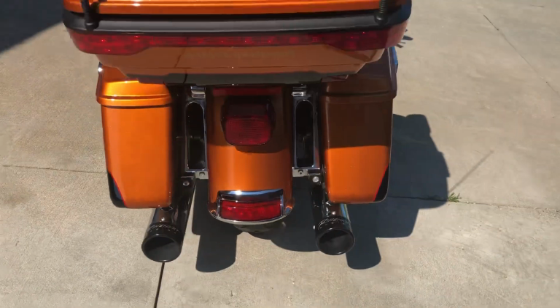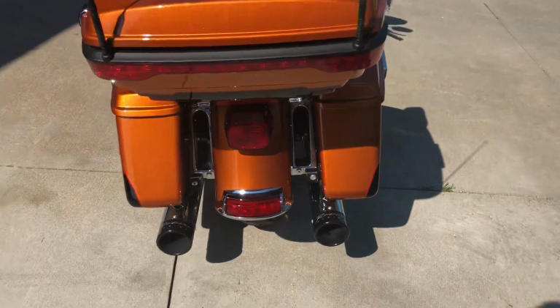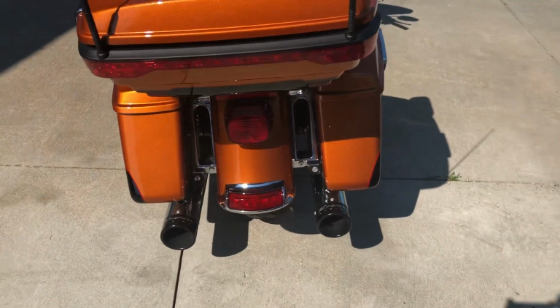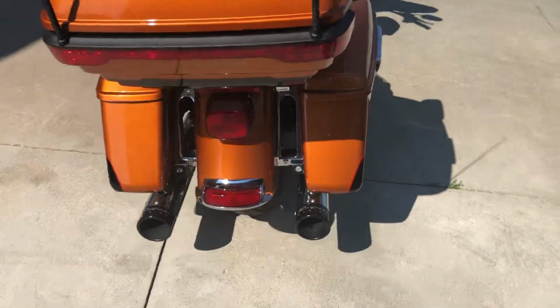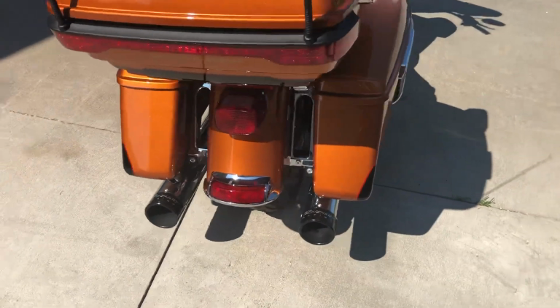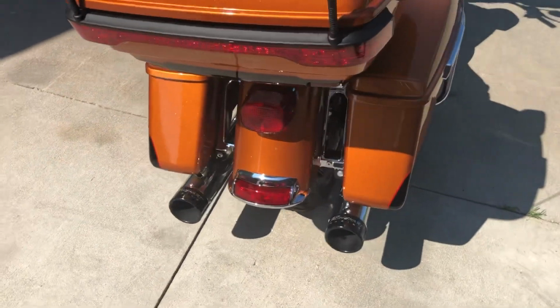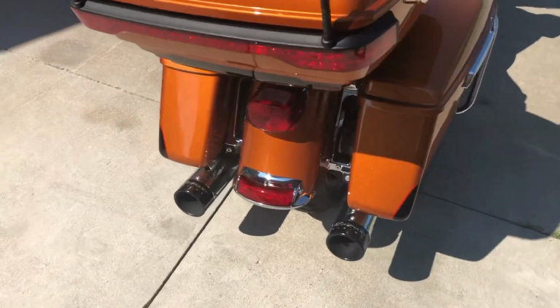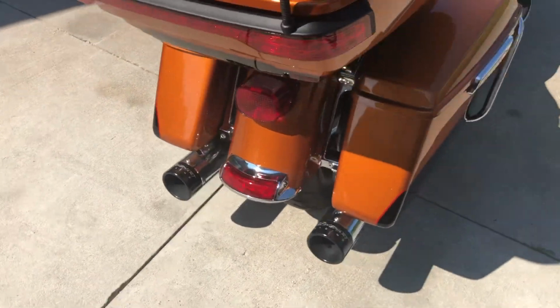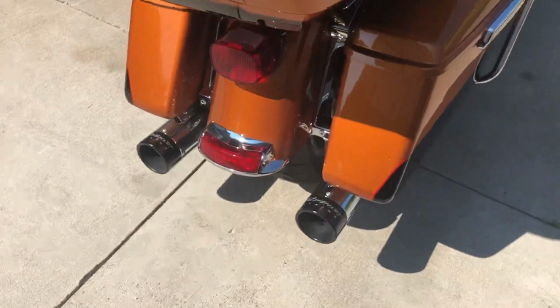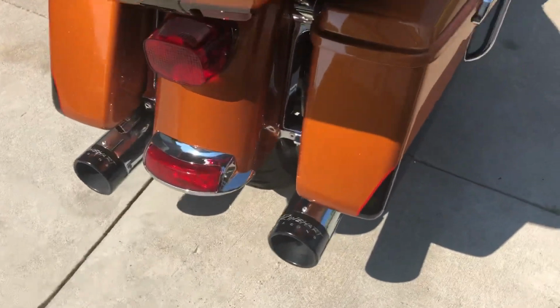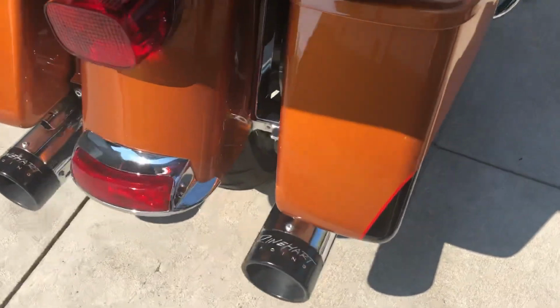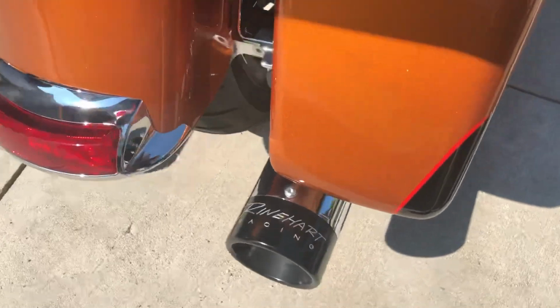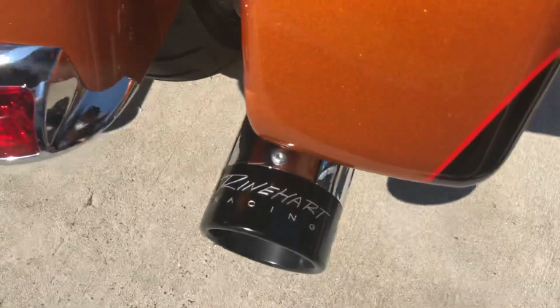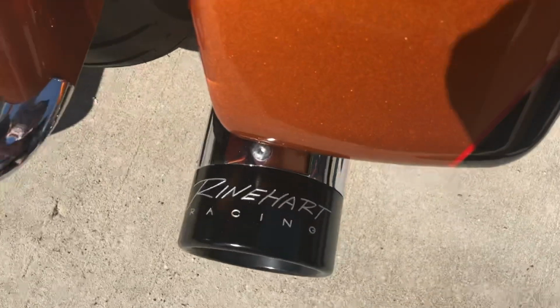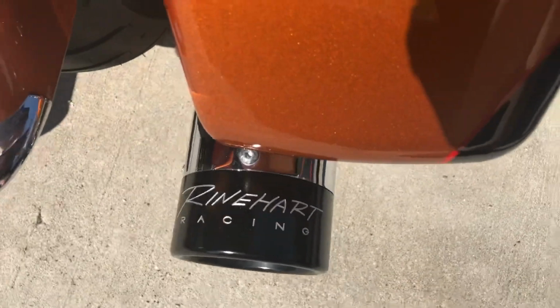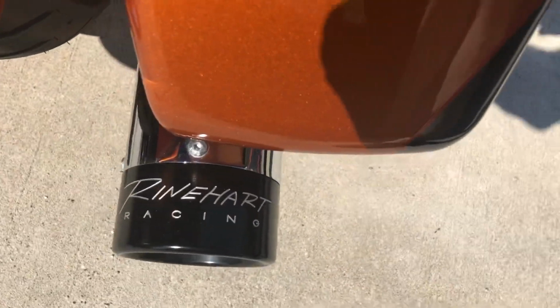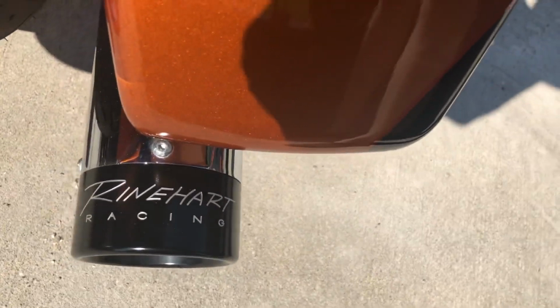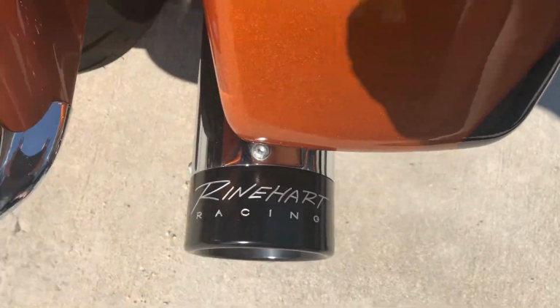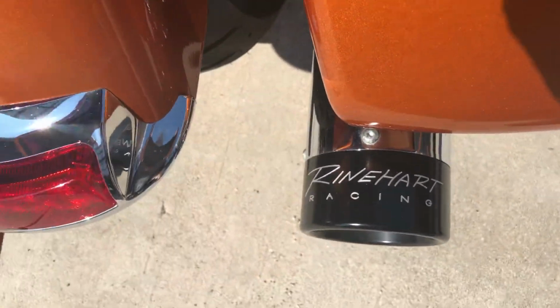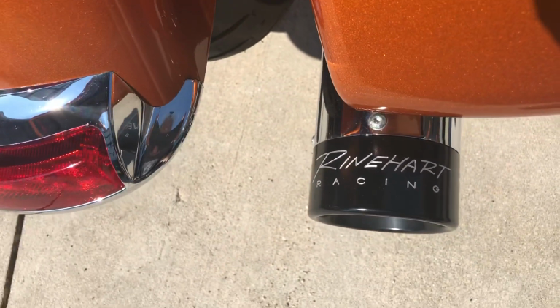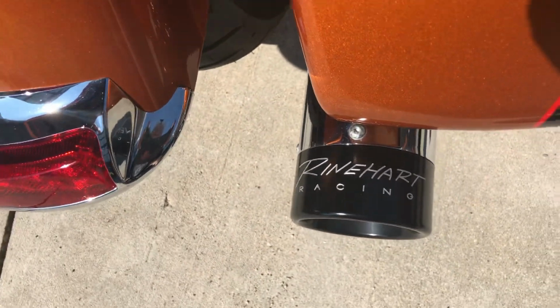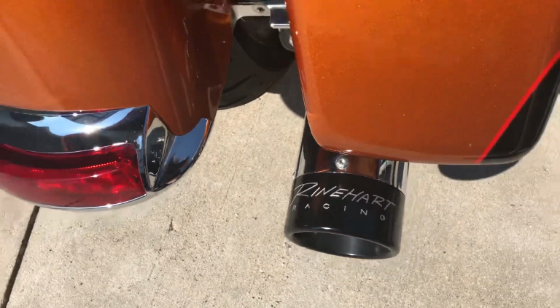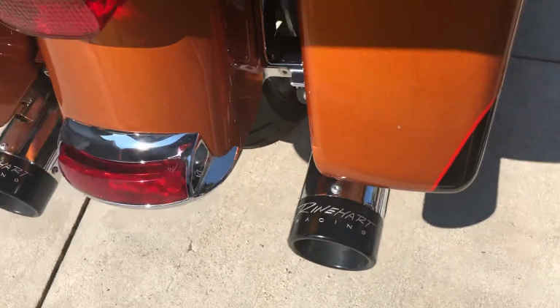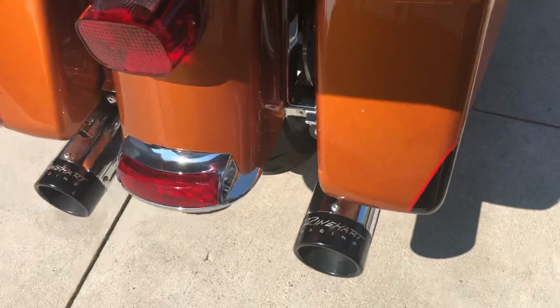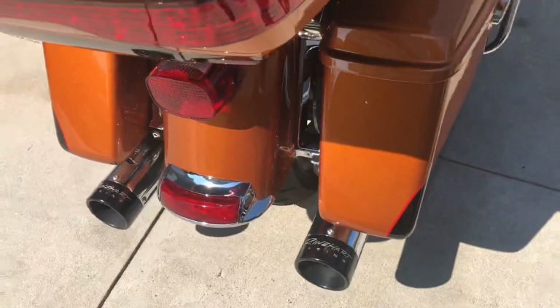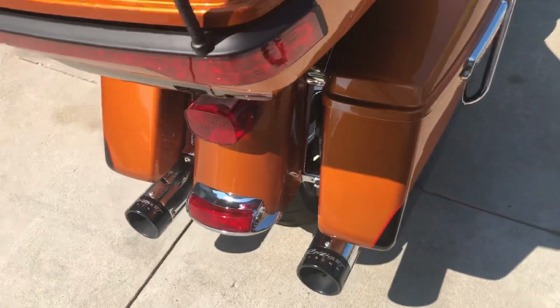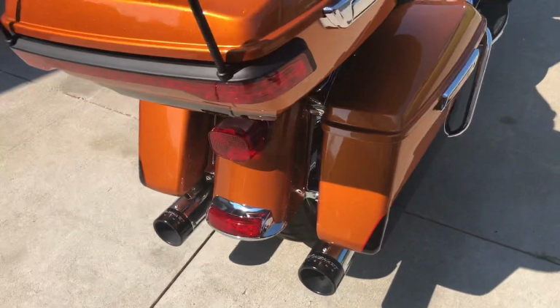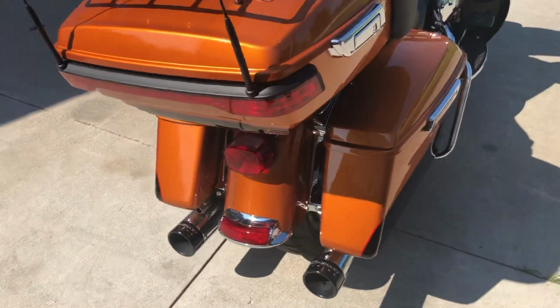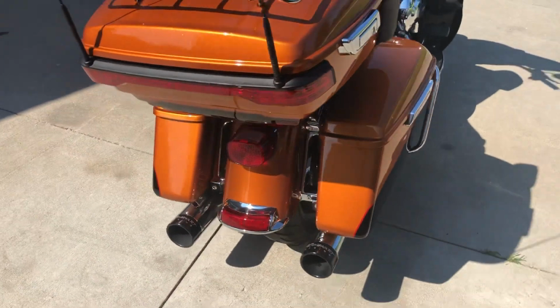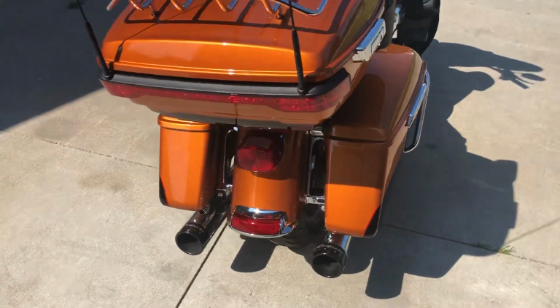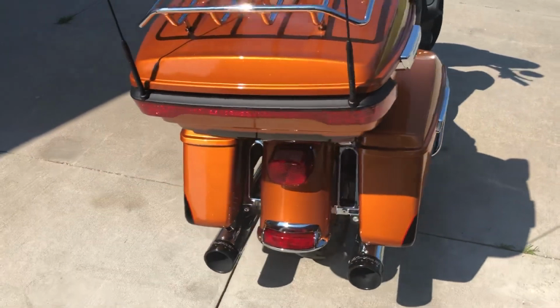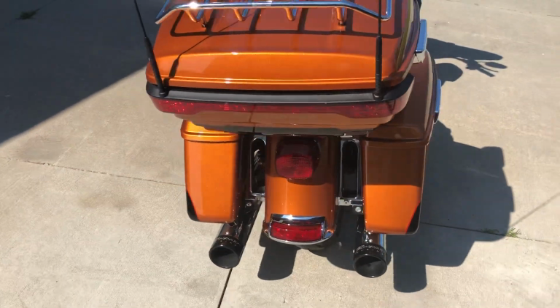A really nice option that's been added to this Ultra Limited is the 4-inch Reinhardt chrome mufflers. It gives this bike a really great deep rumble.